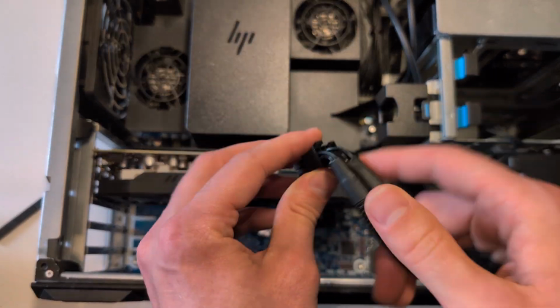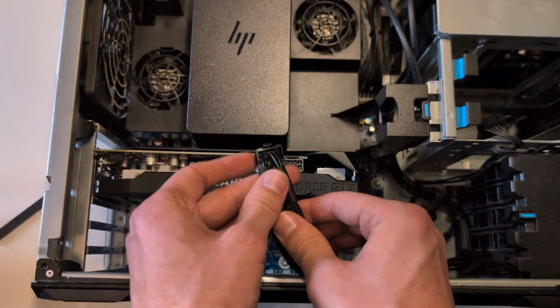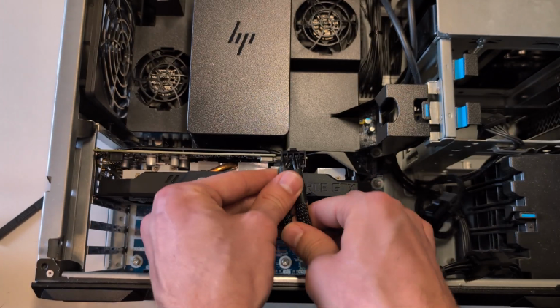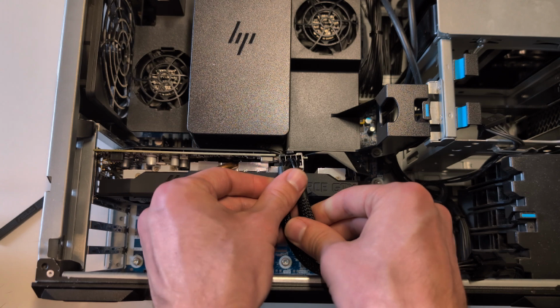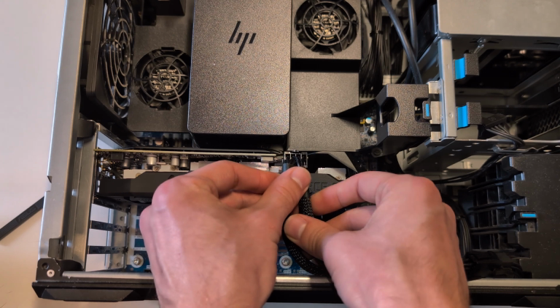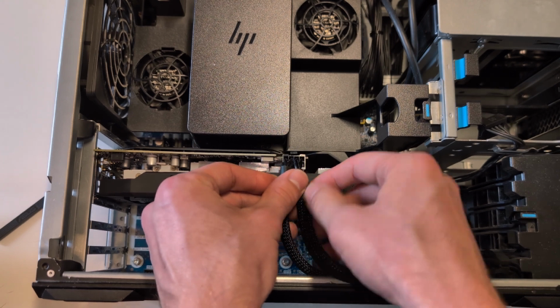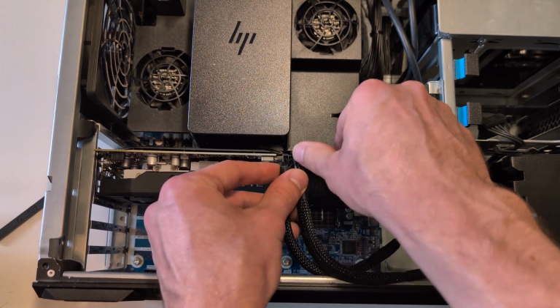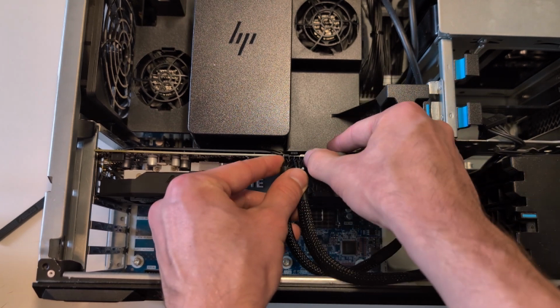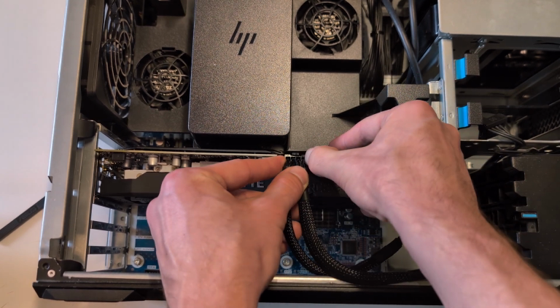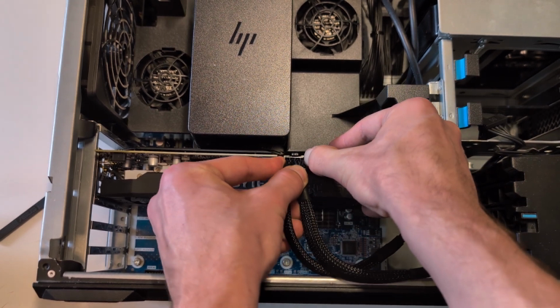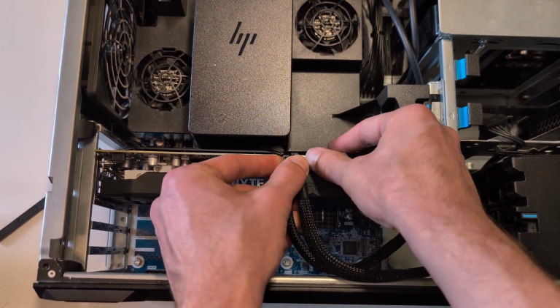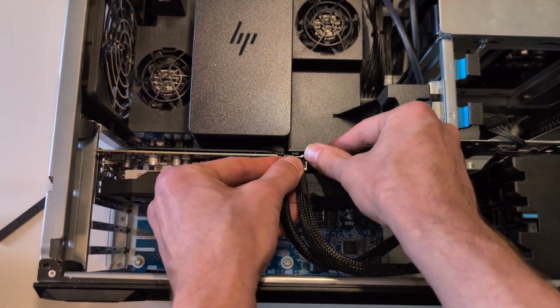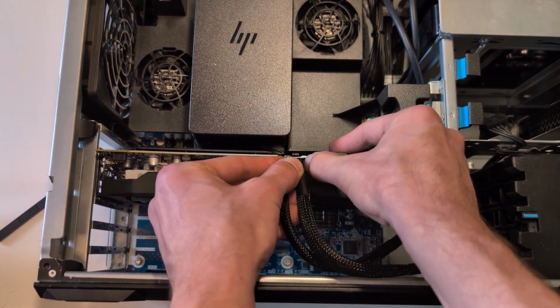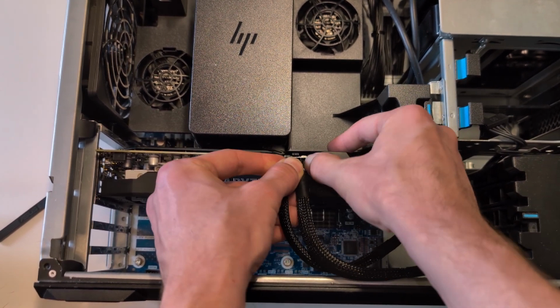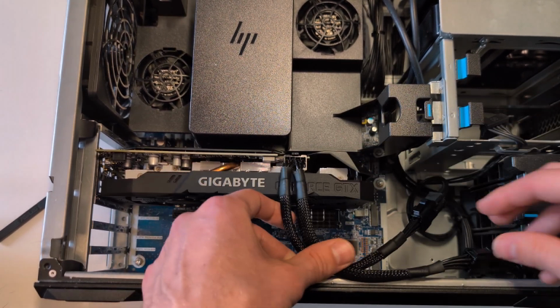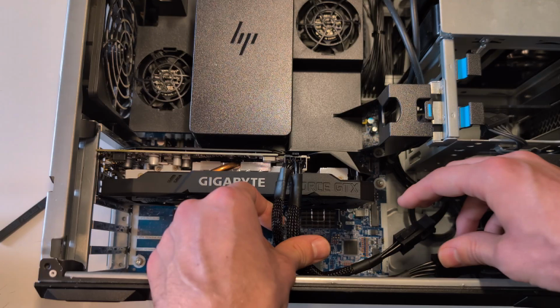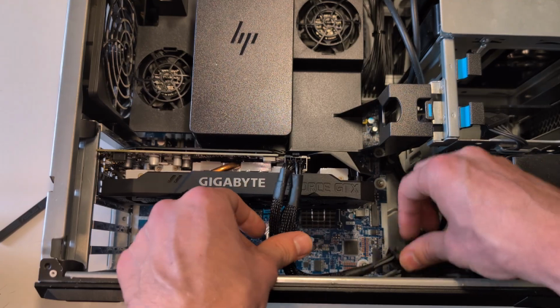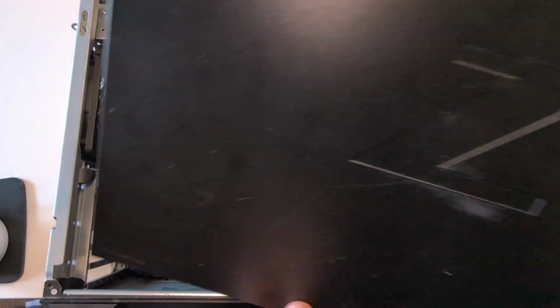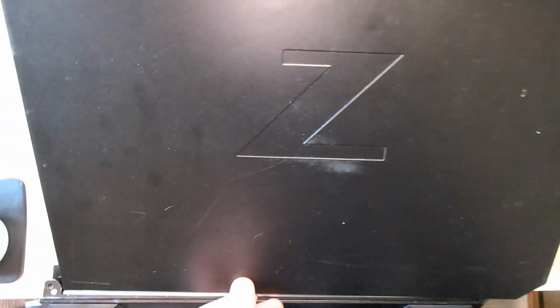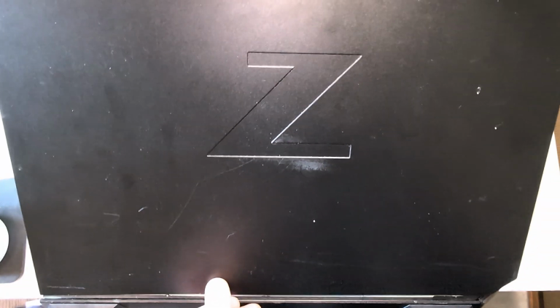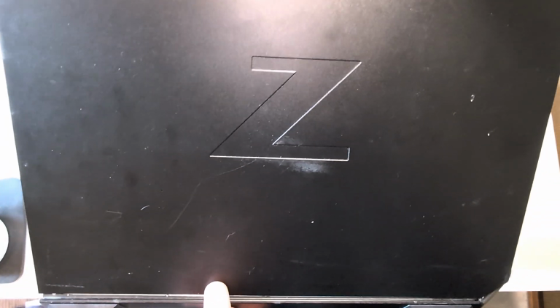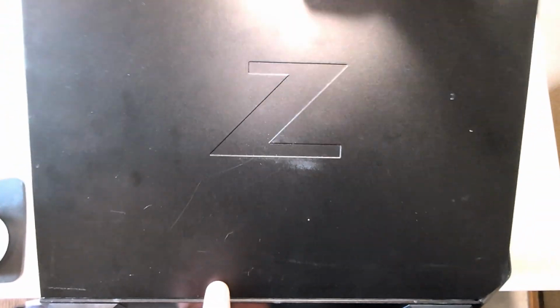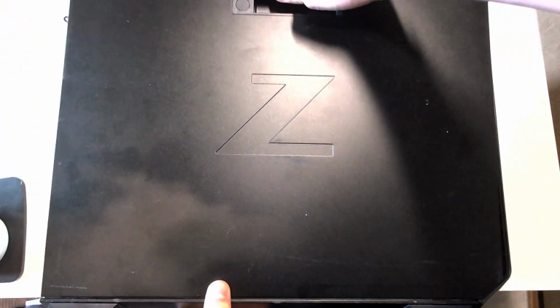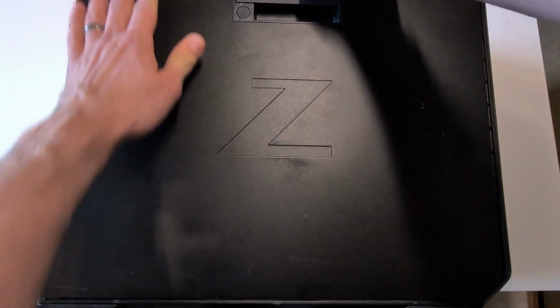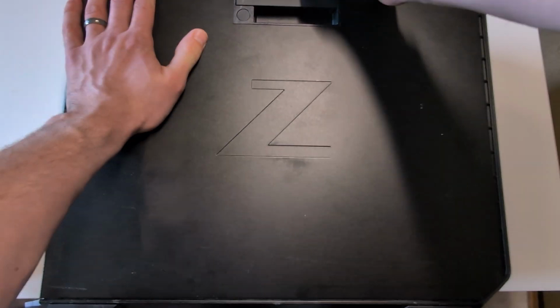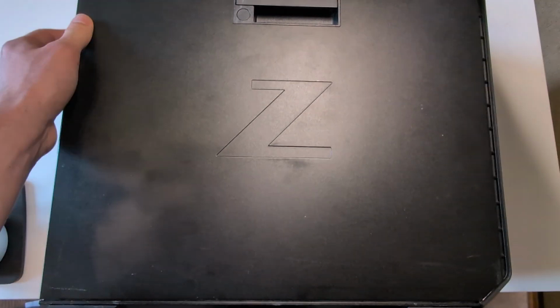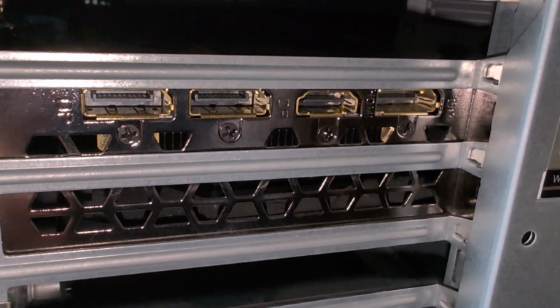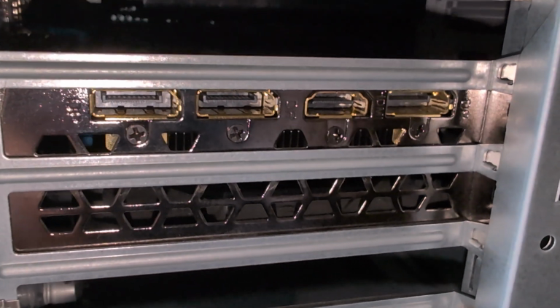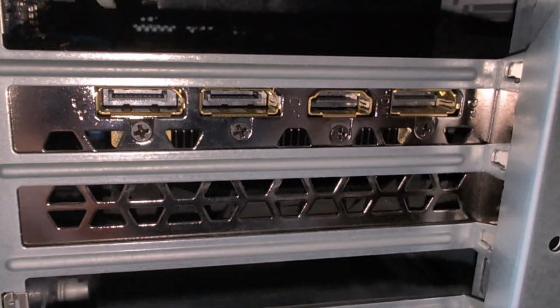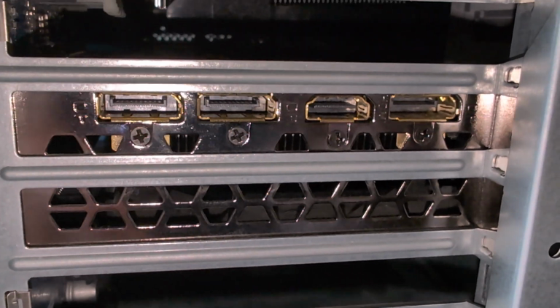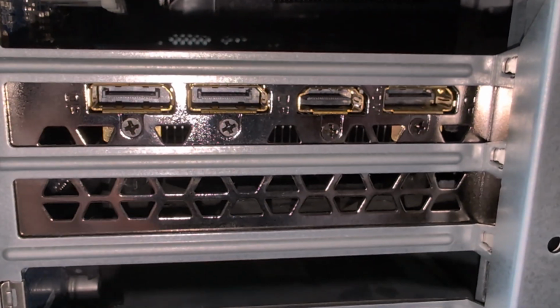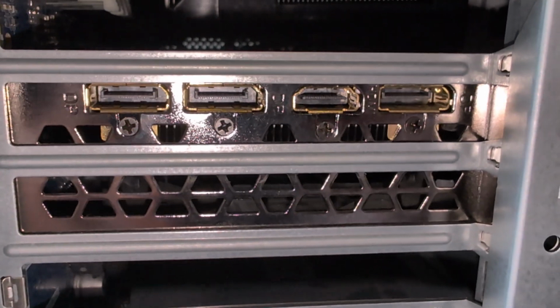We're going to take our 8-pin and slot it in right there, then slide our cover back on. All that's left to do is update the drivers and check for stability.